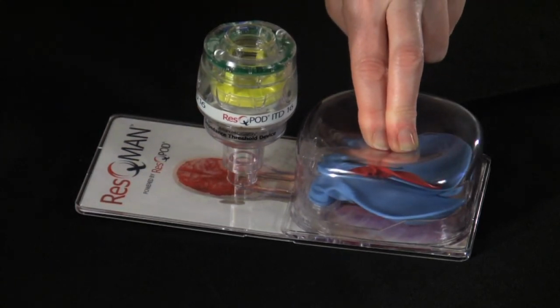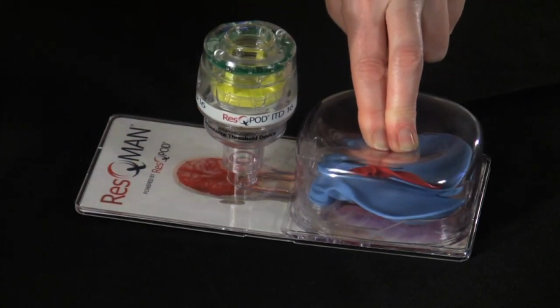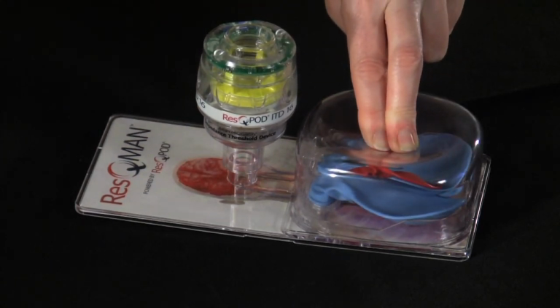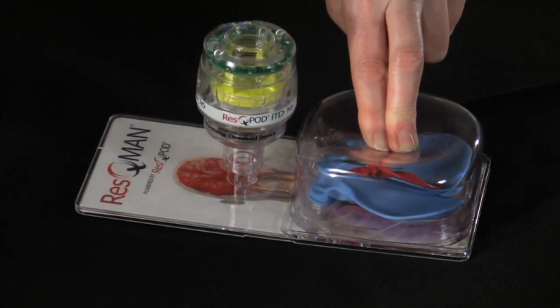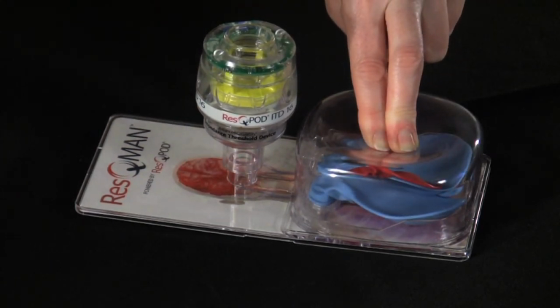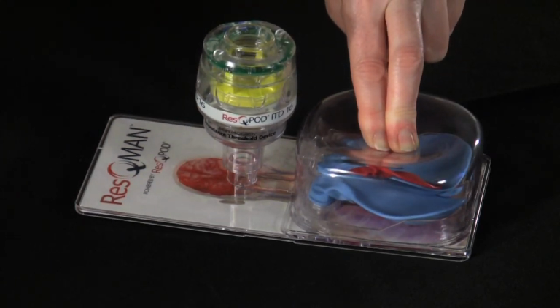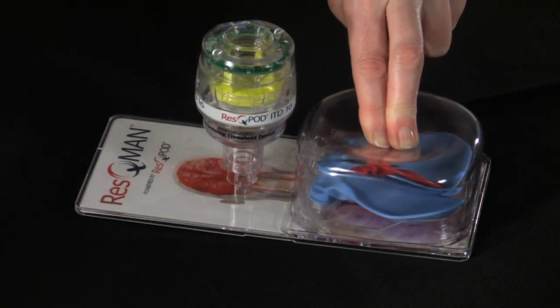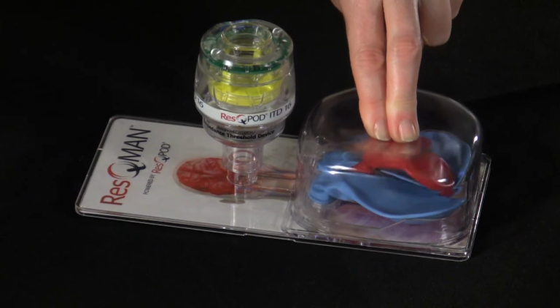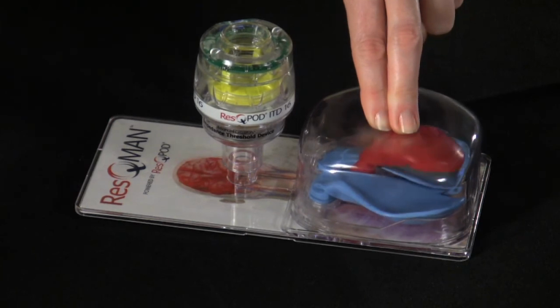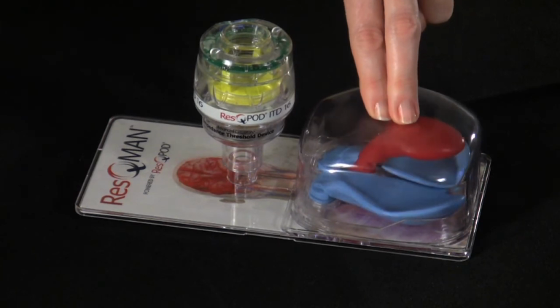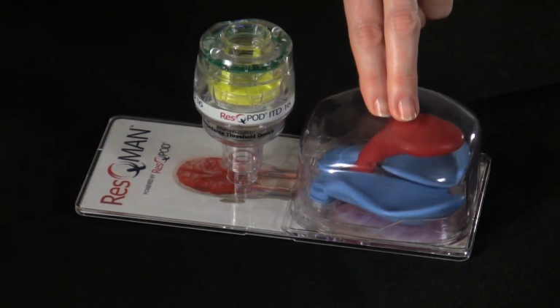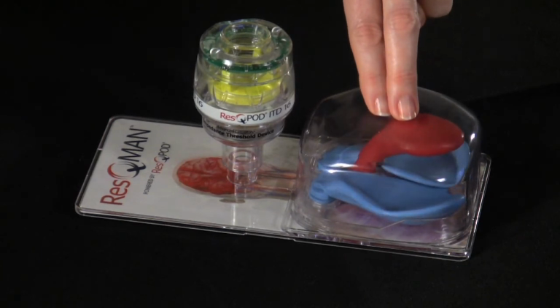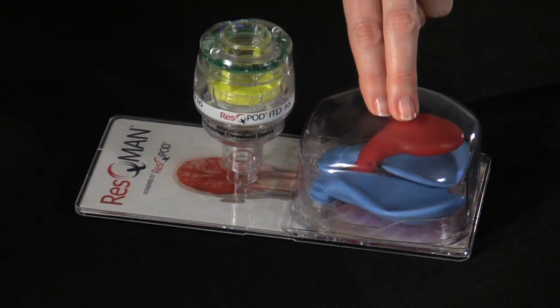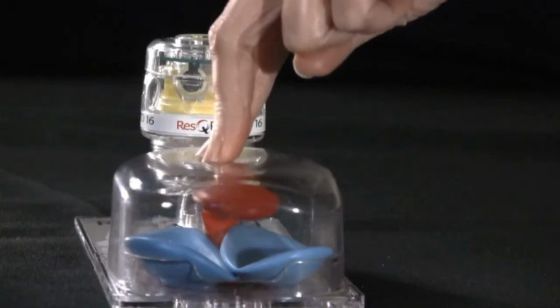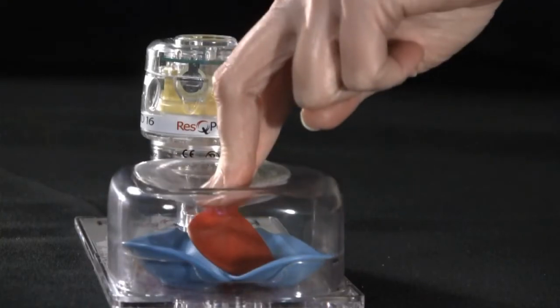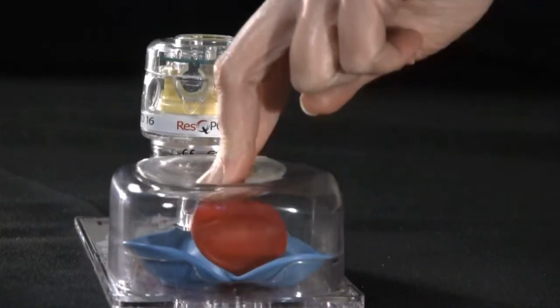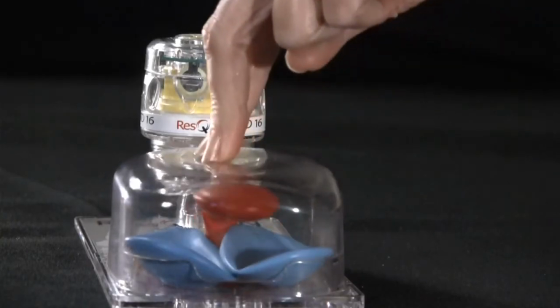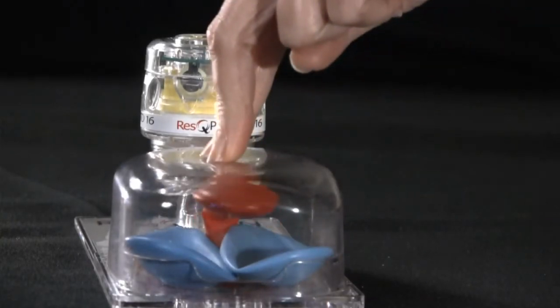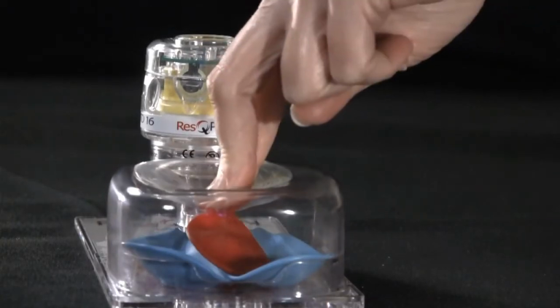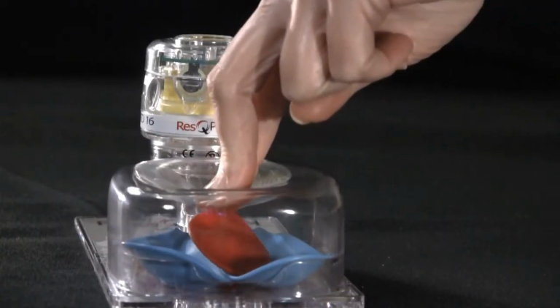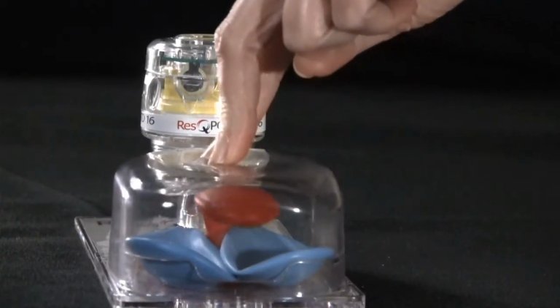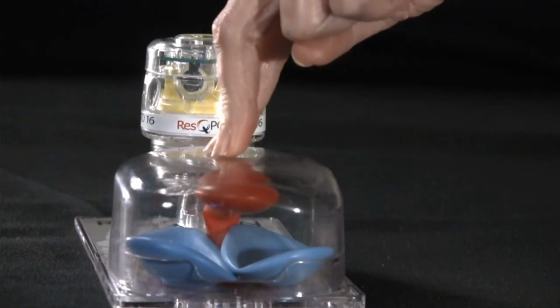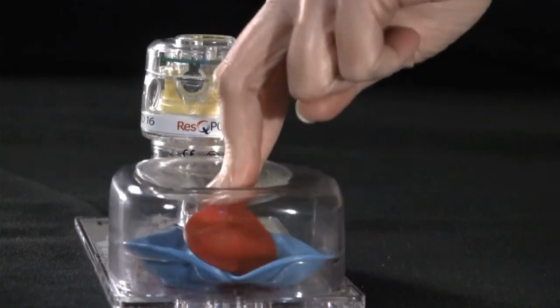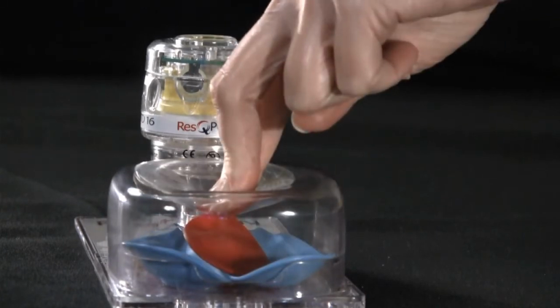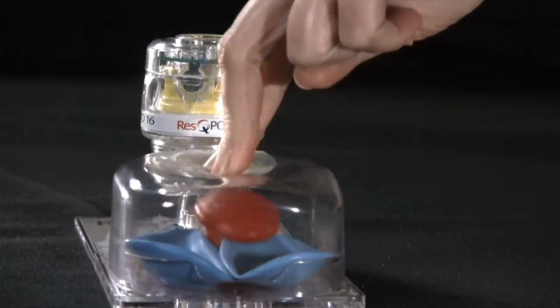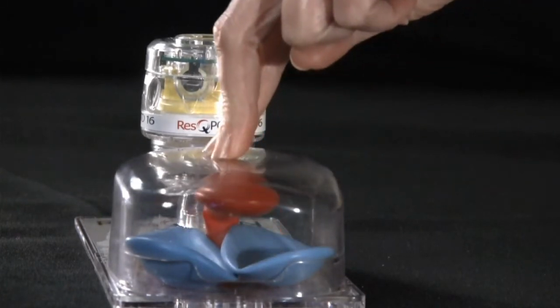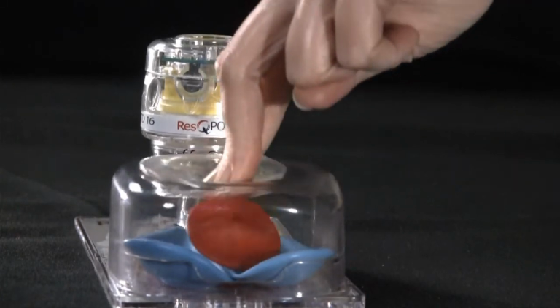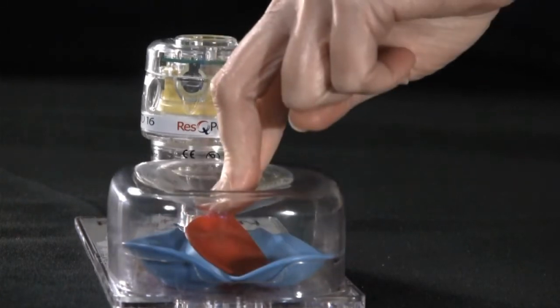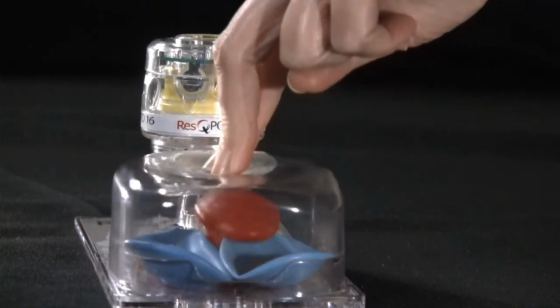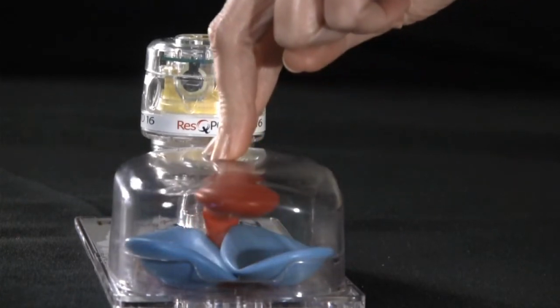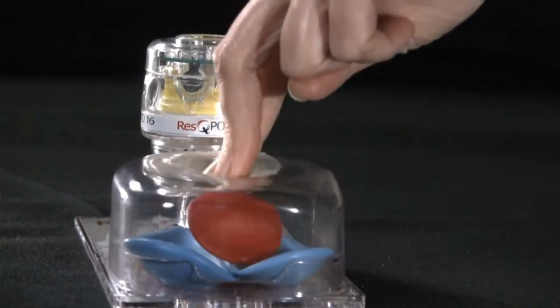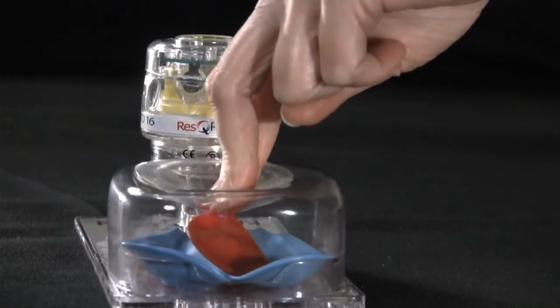but closes during the recoil phase. This significantly enhances the vacuum that we create during chest wall recoil and doubles the amount of blood pulled back to the heart.